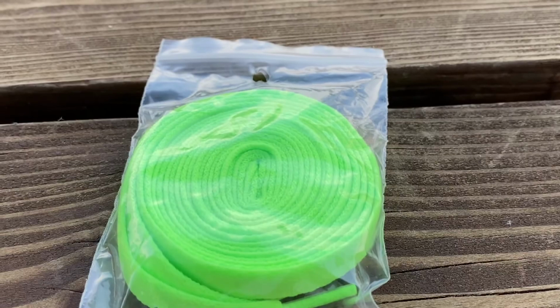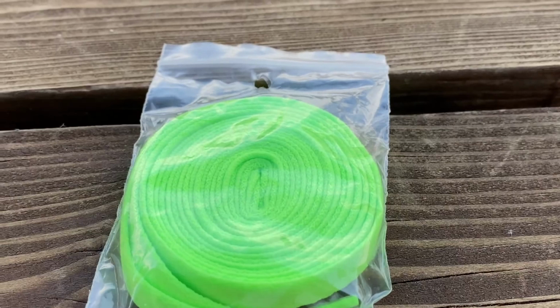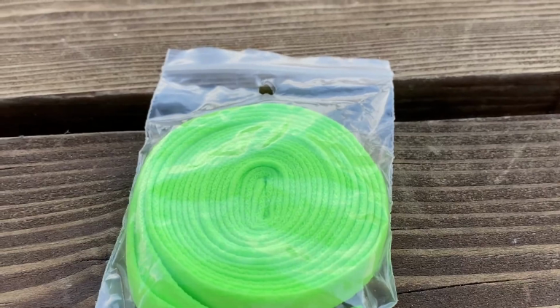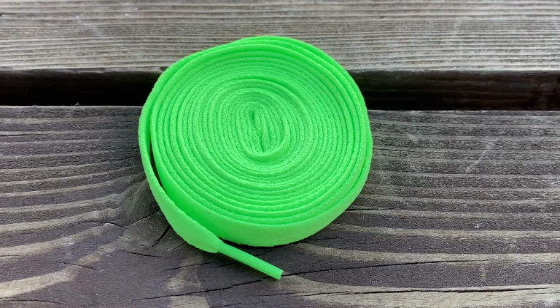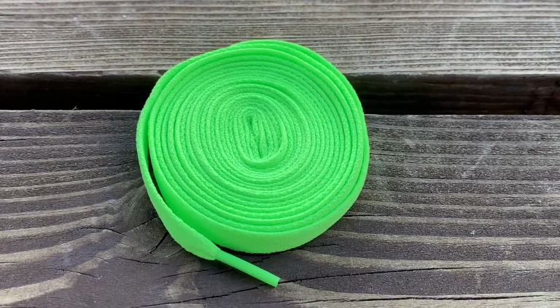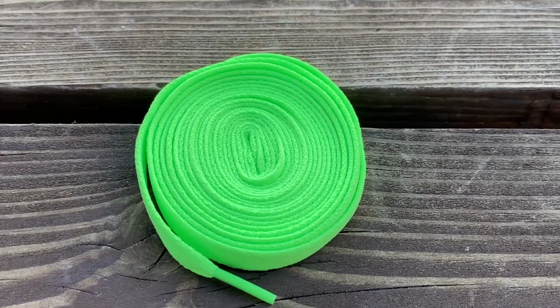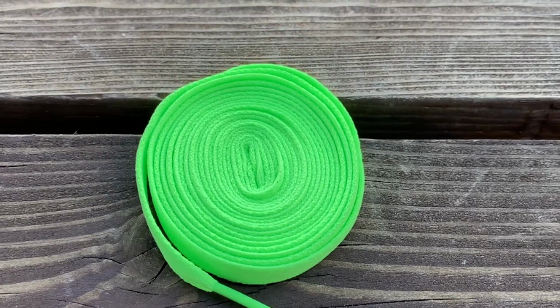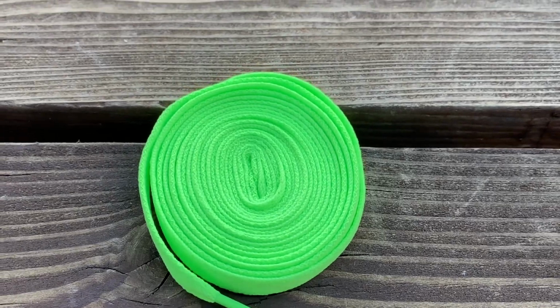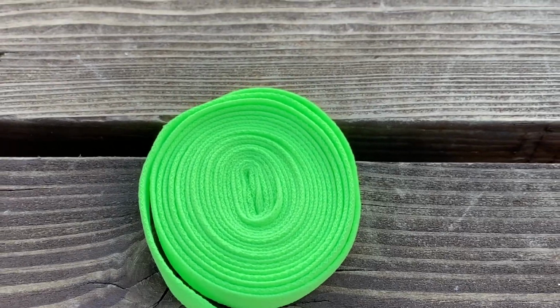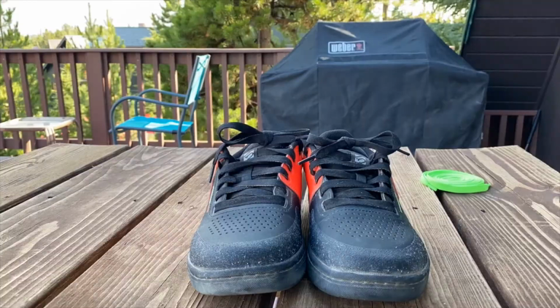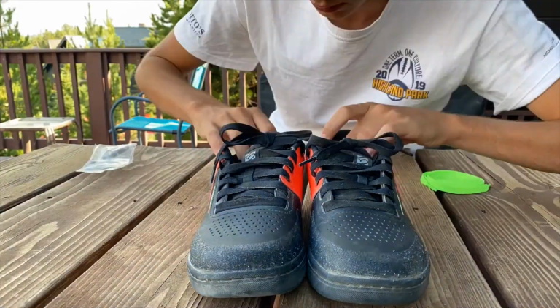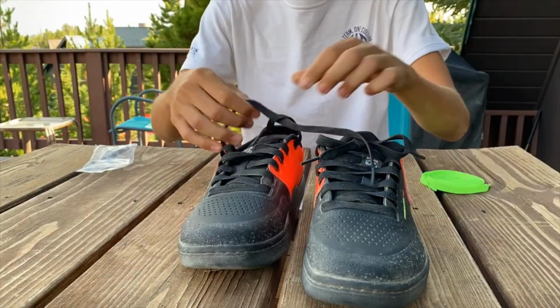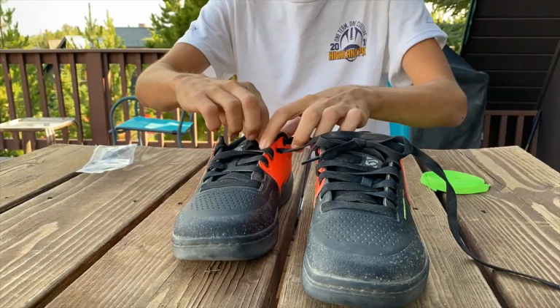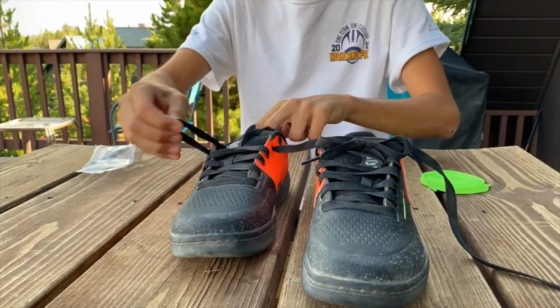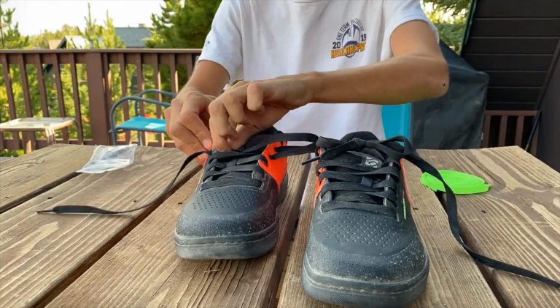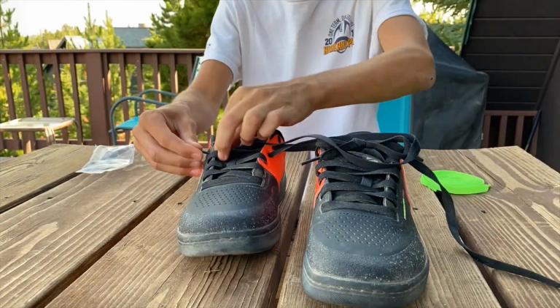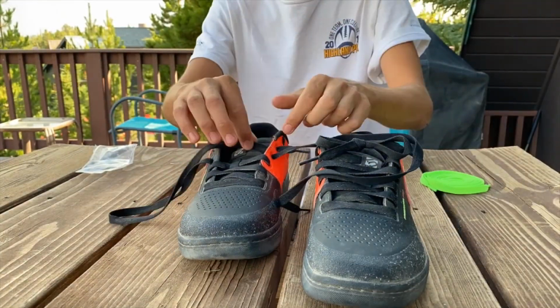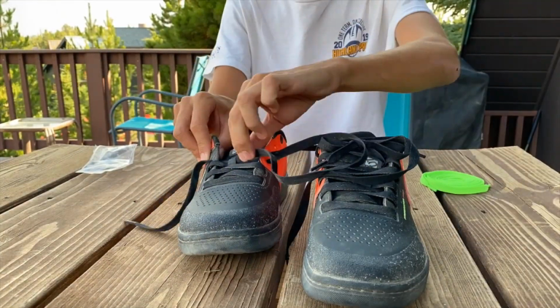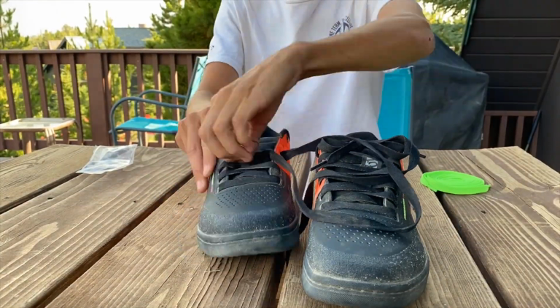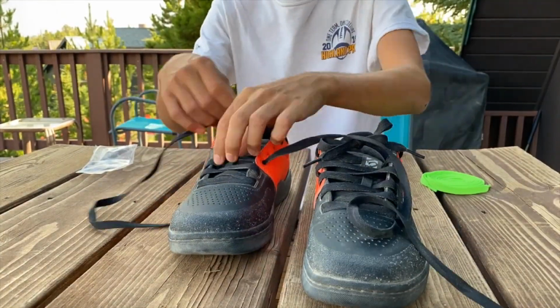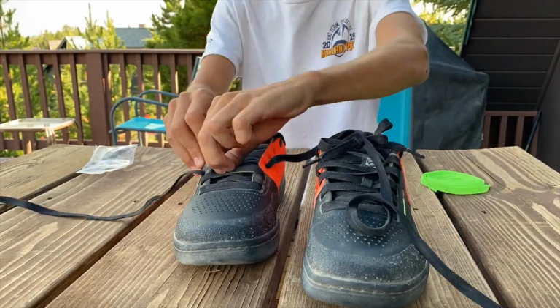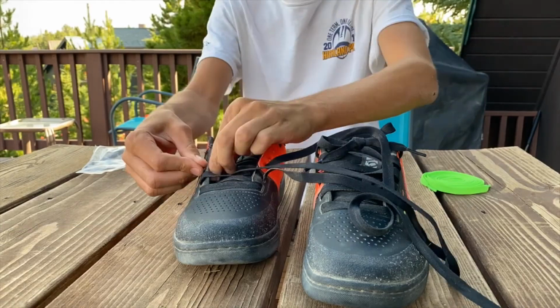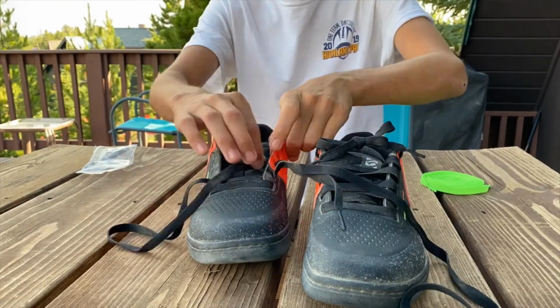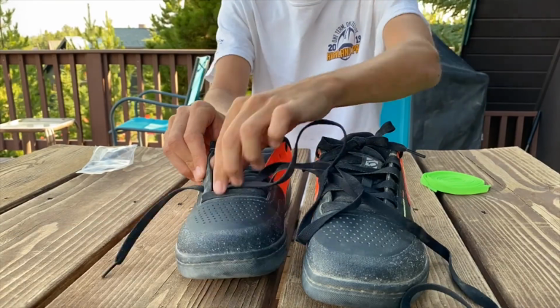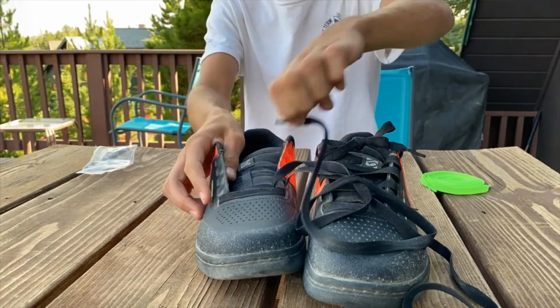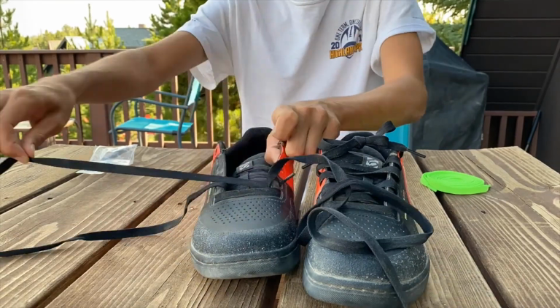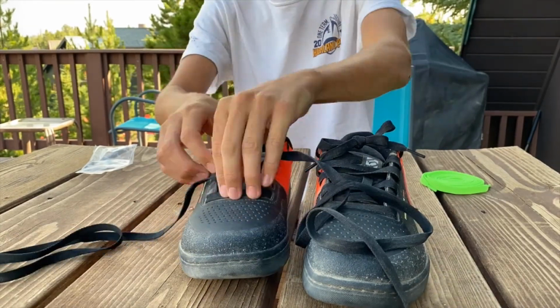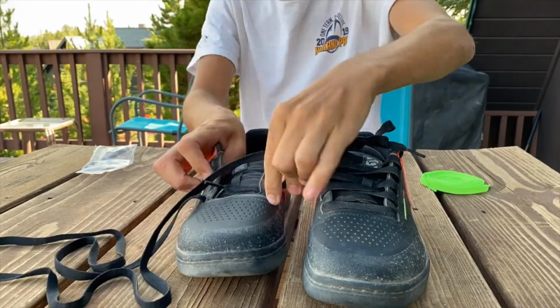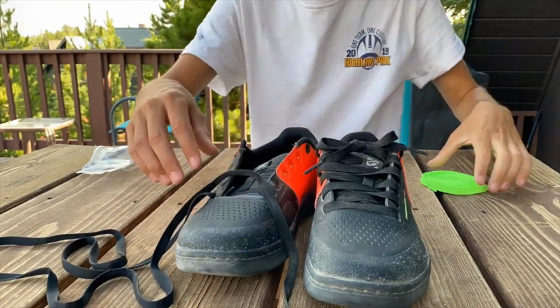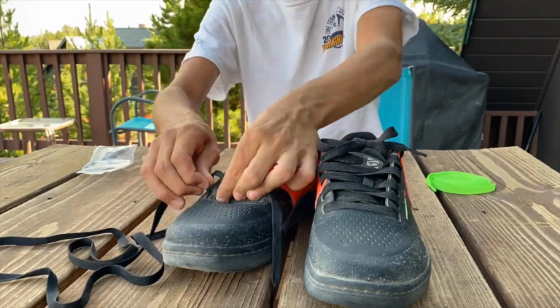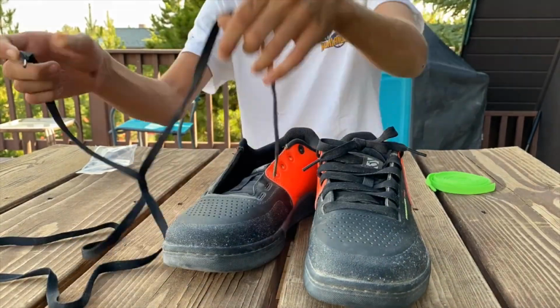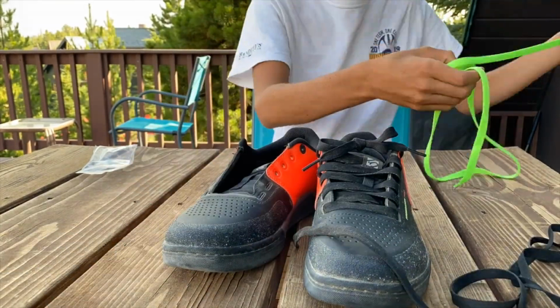My 510's also came with these neon green laces, which I took the time to put in my shoes. While I'm lacing these up, let's take a break from shoes for a second.